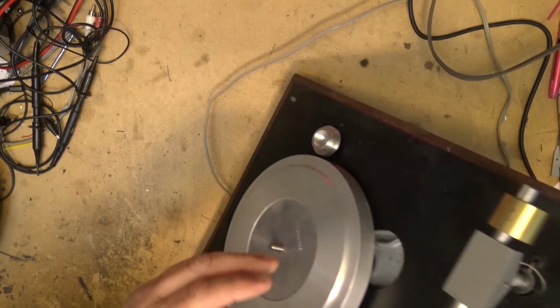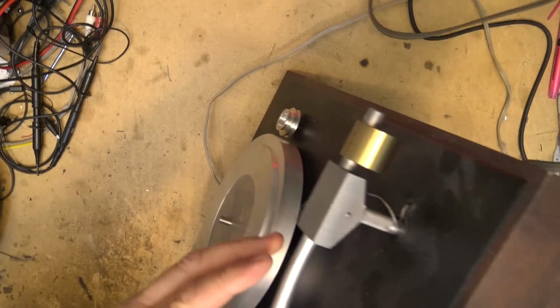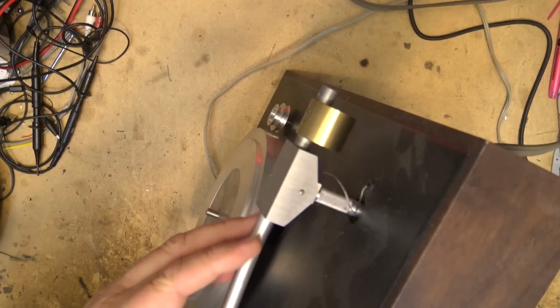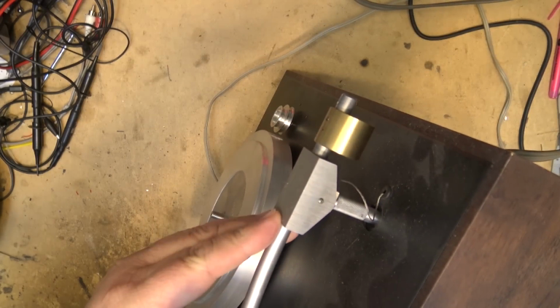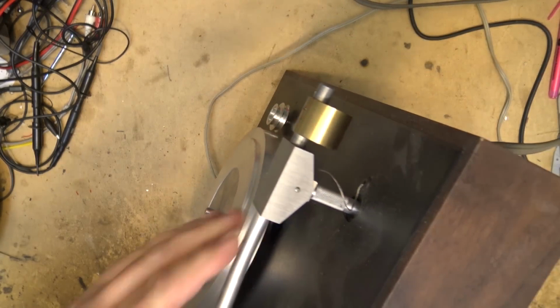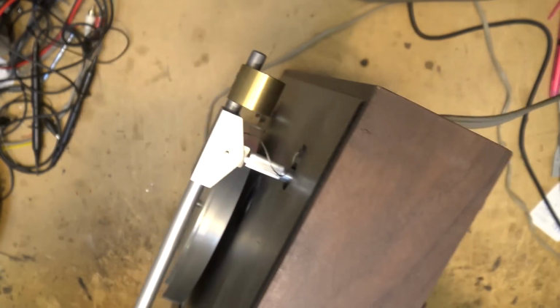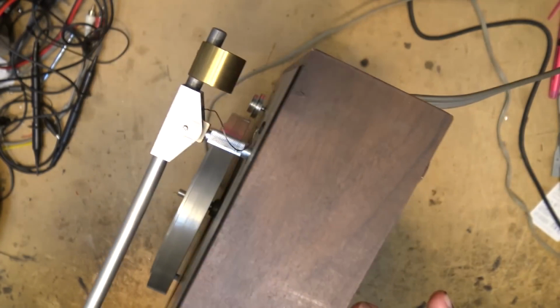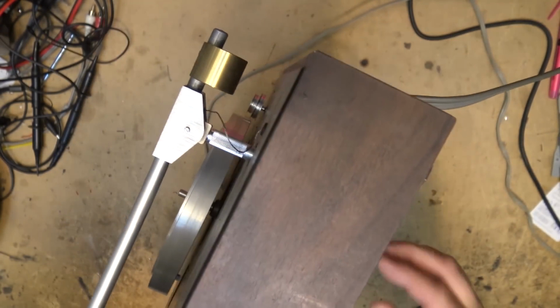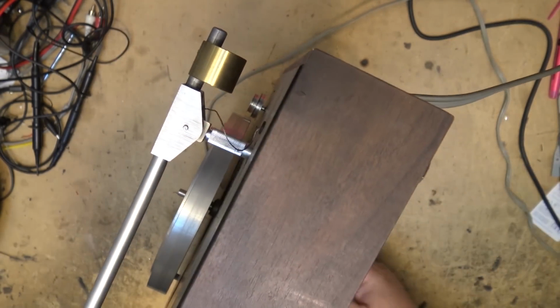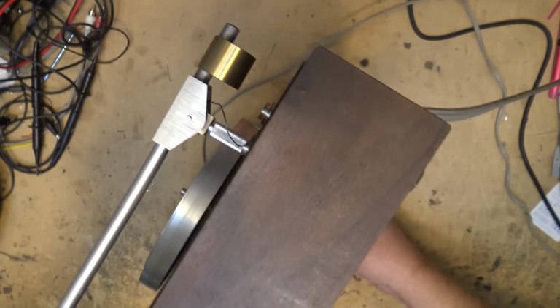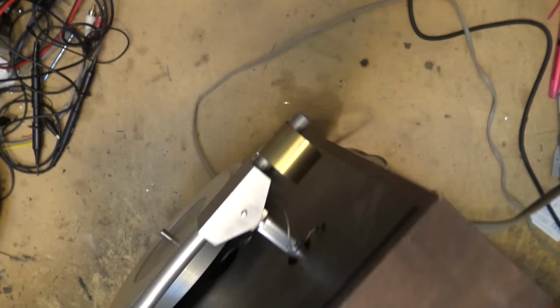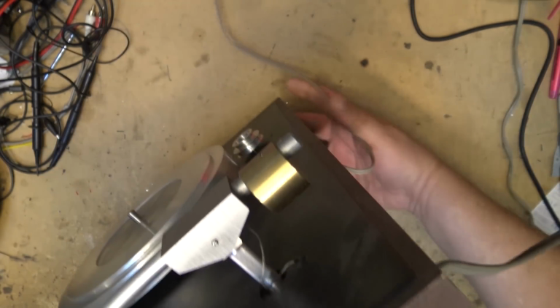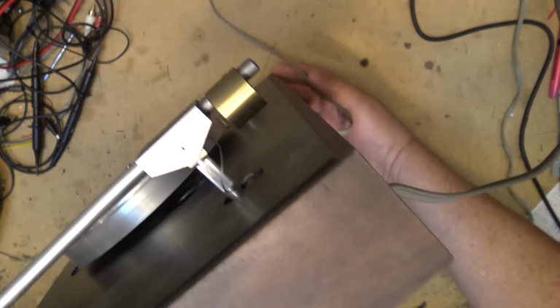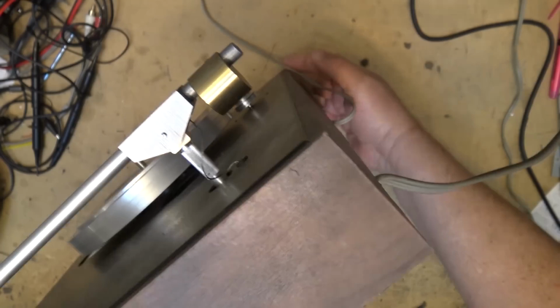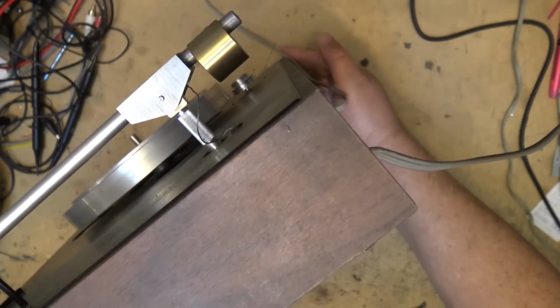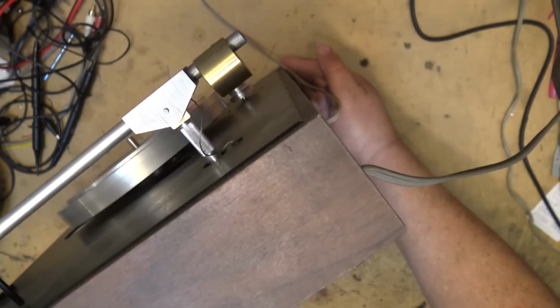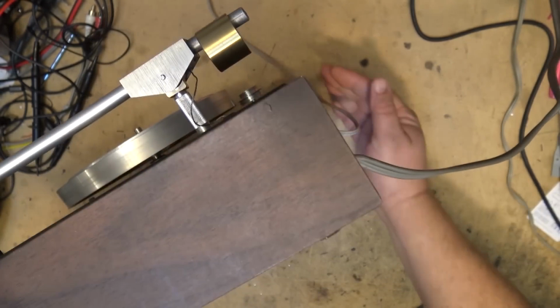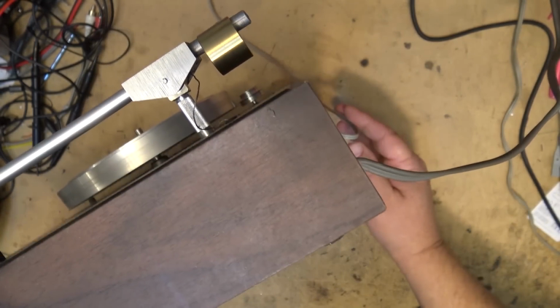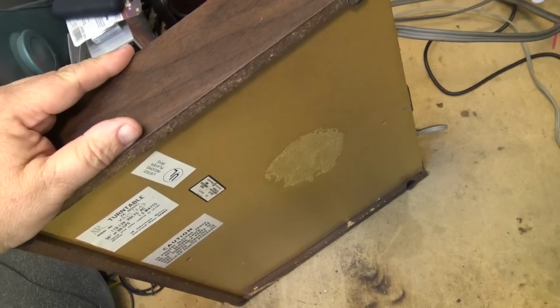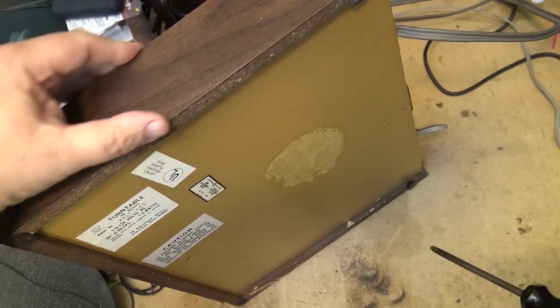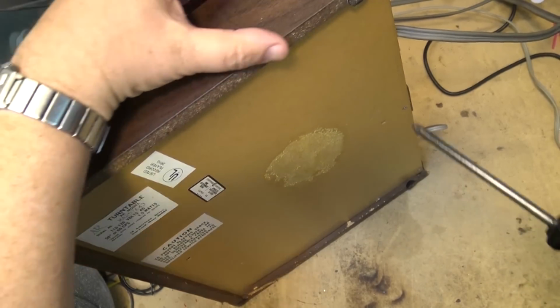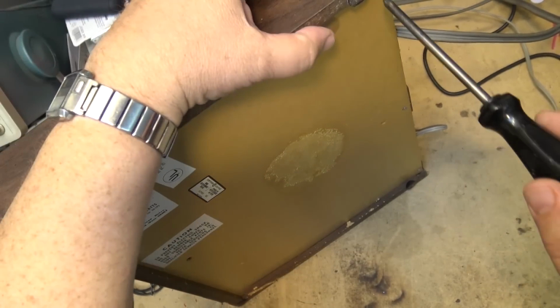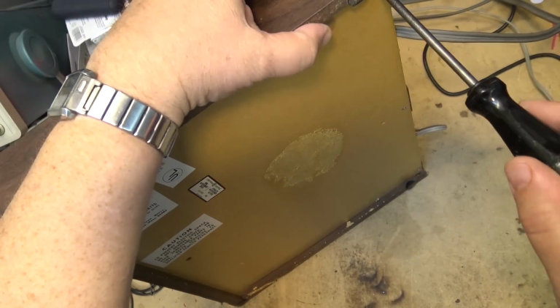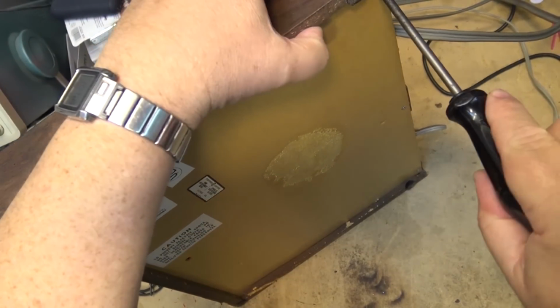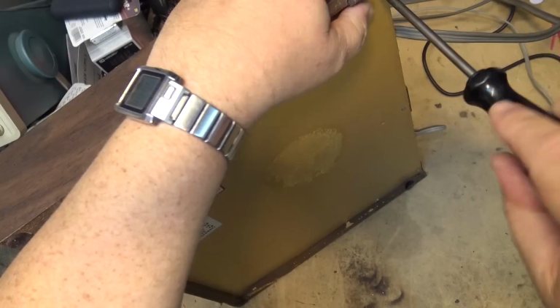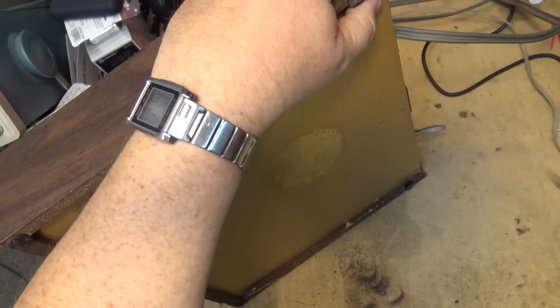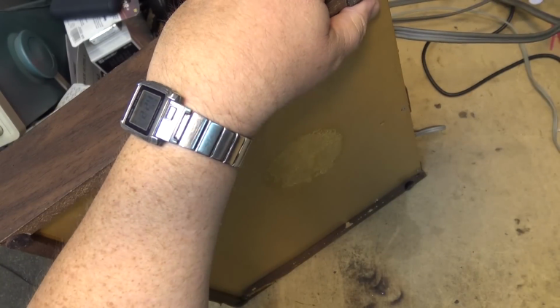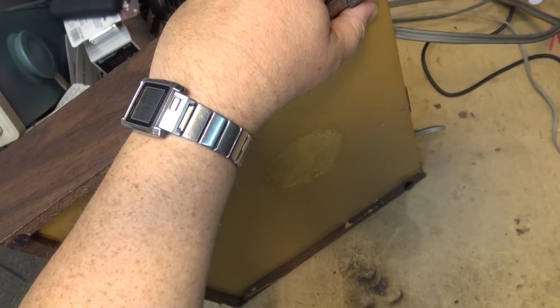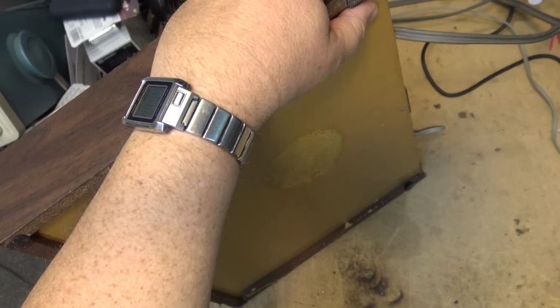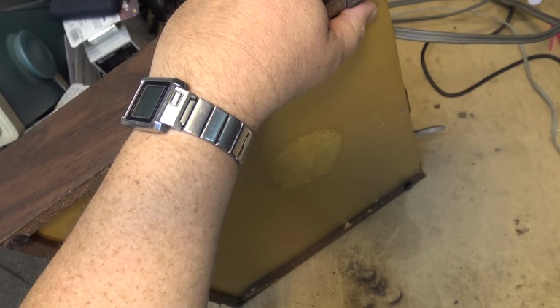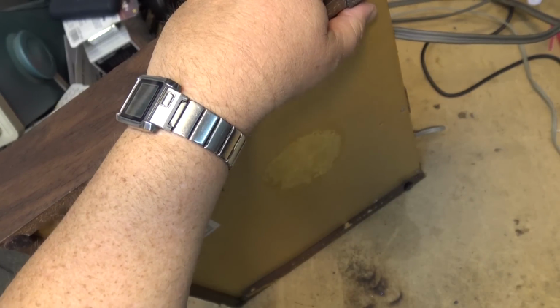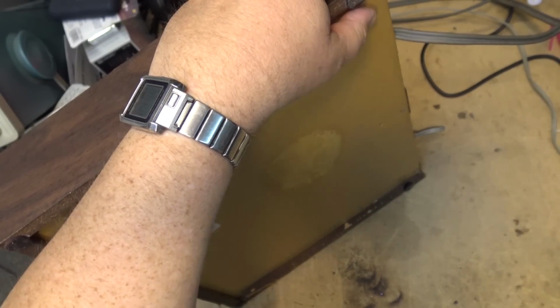This unit is not in the best of shape — the cabinet is kind of bashed up. I'm going to take the base off and show you the bottom. It's just a cardboard base these units had.